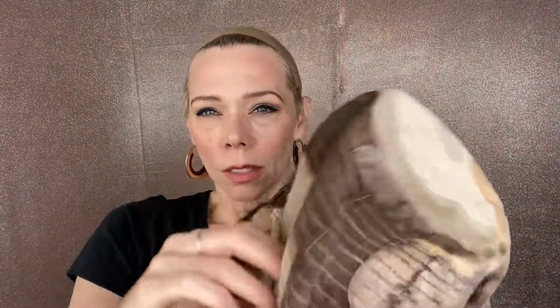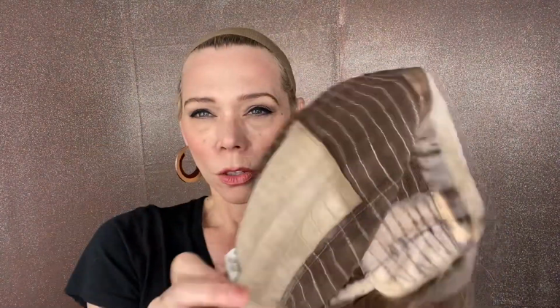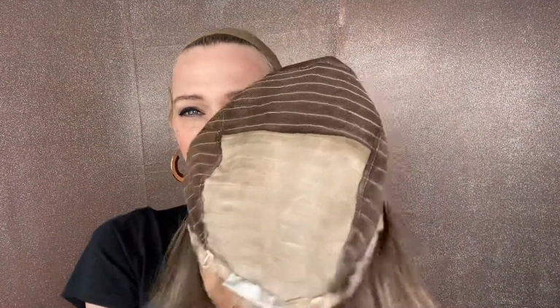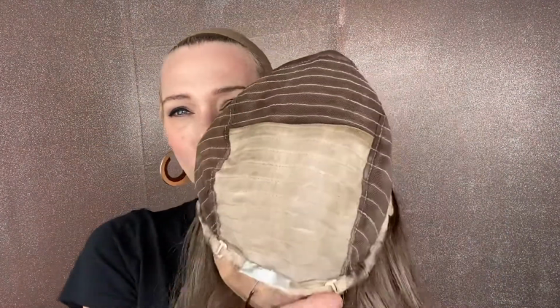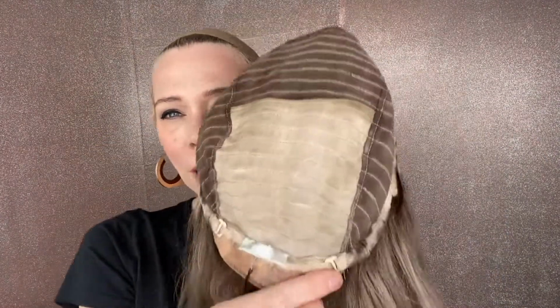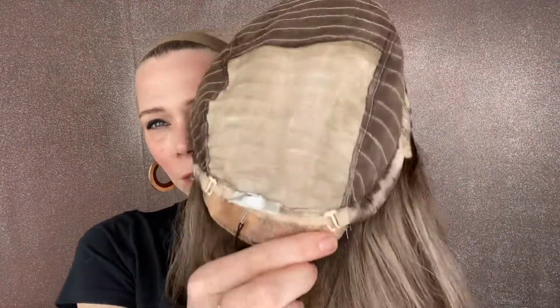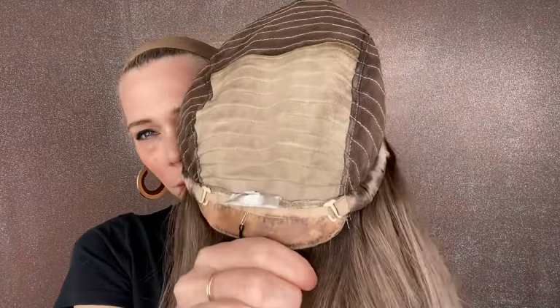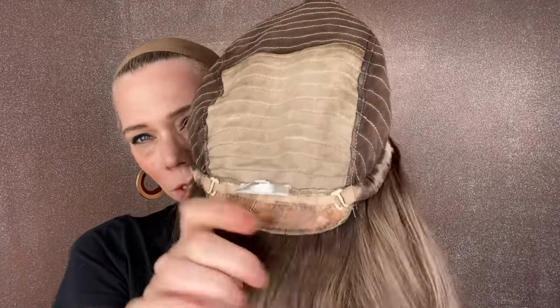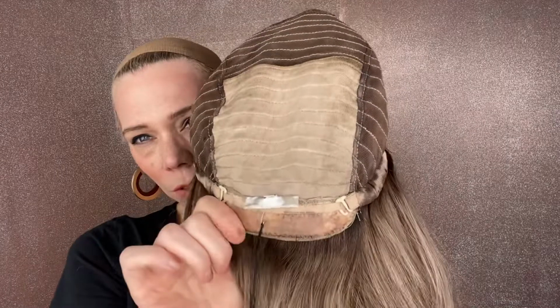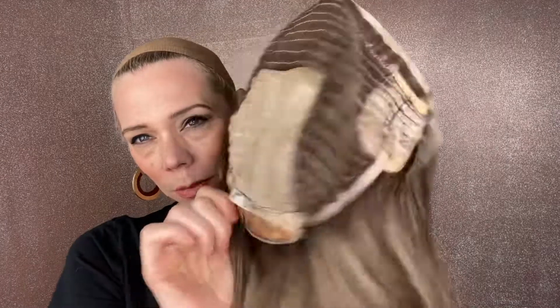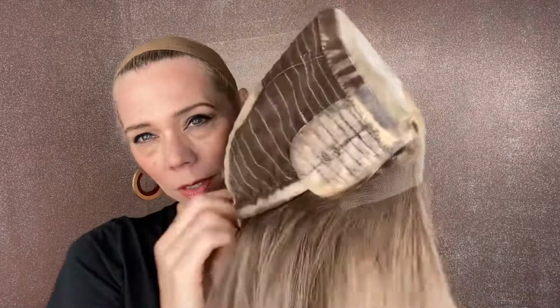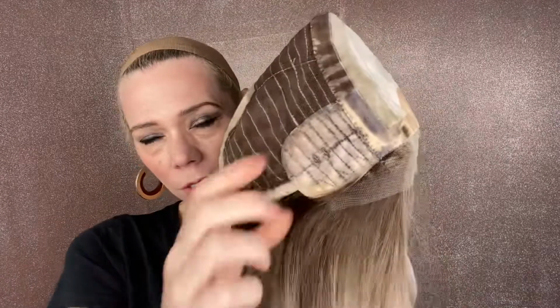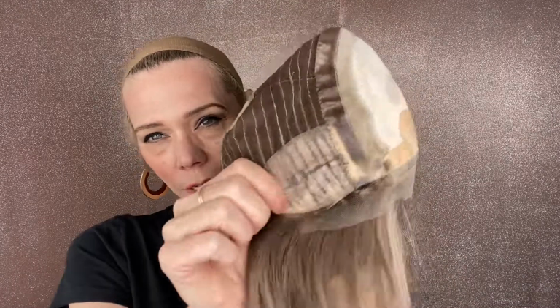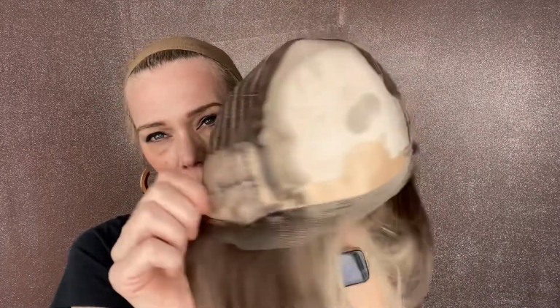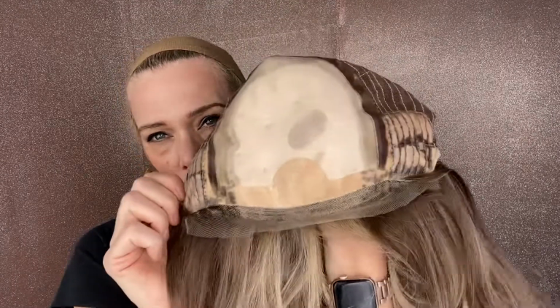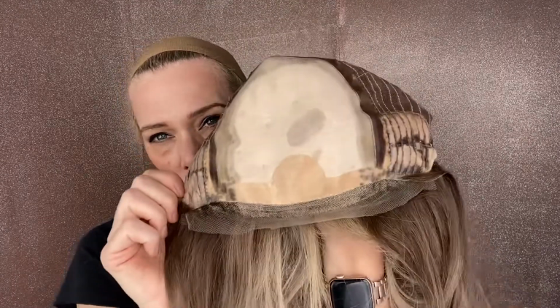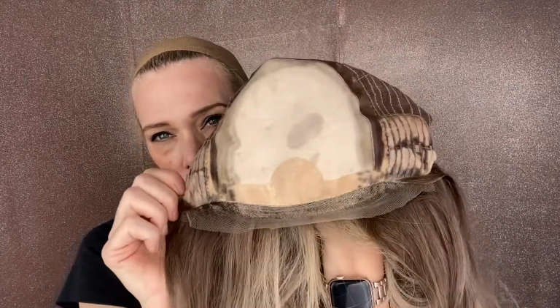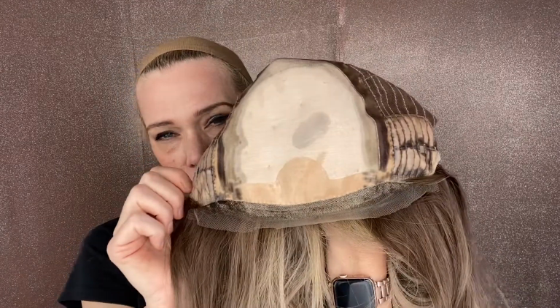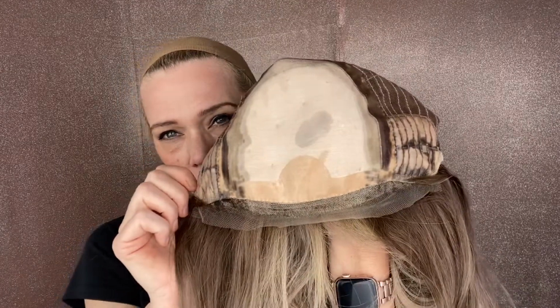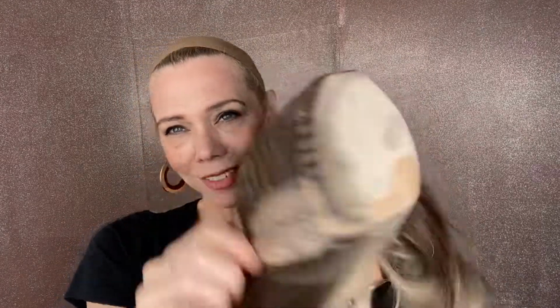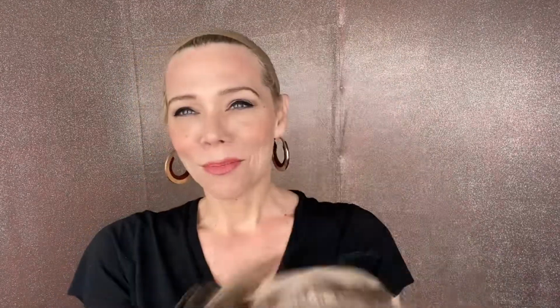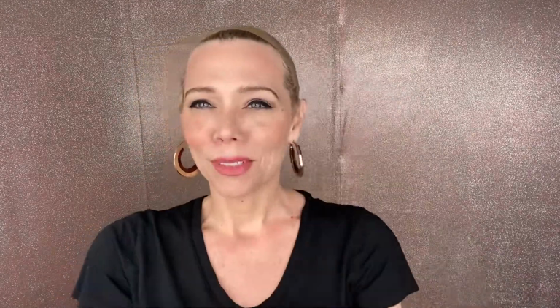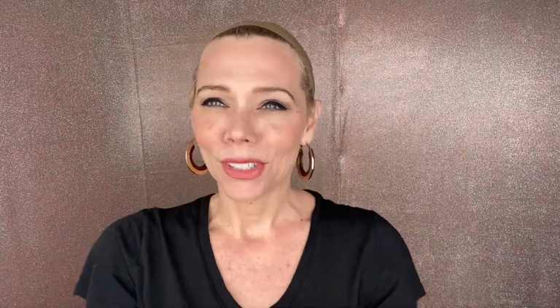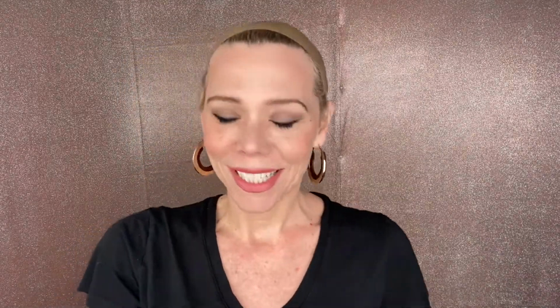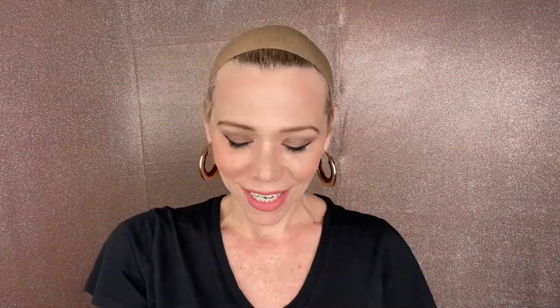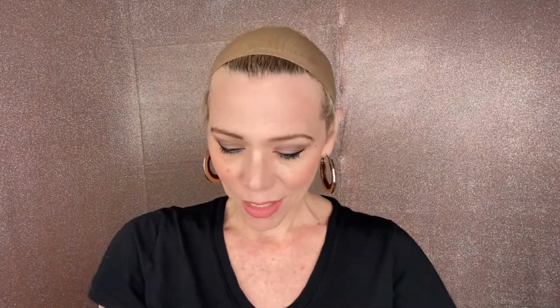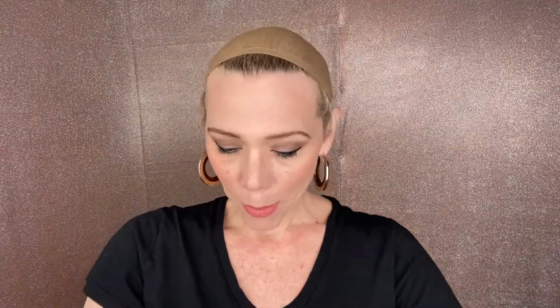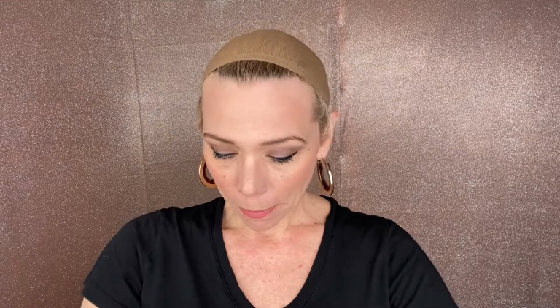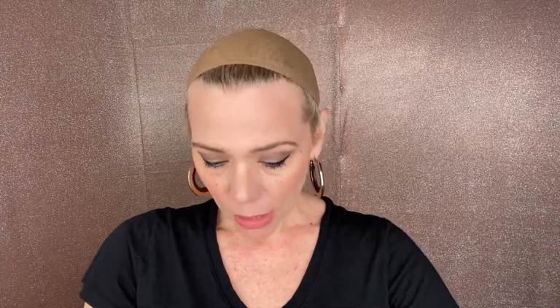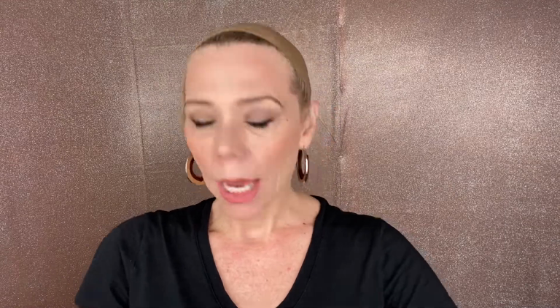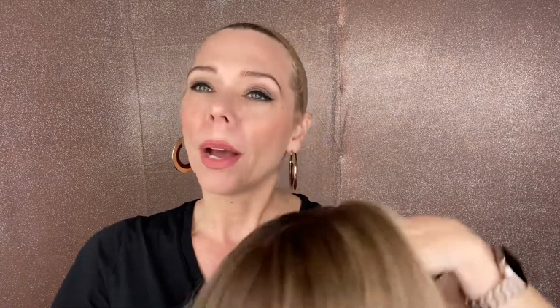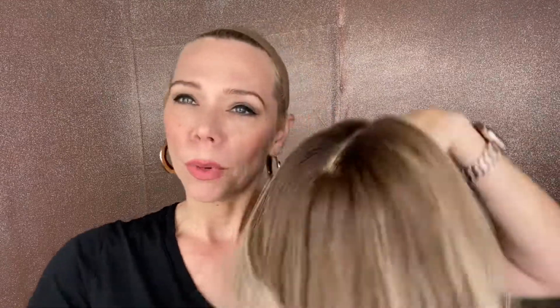Closed wefting through the back, adjustable straps, ear tabs, and a silk top lace front. I'll put a link below to this exact medium cap eye wig.